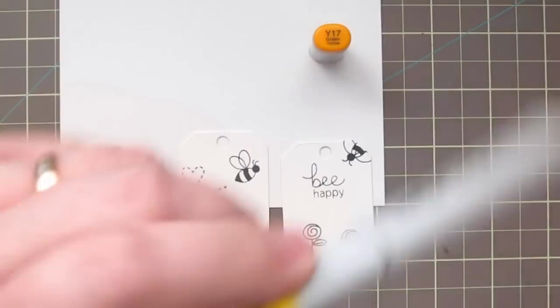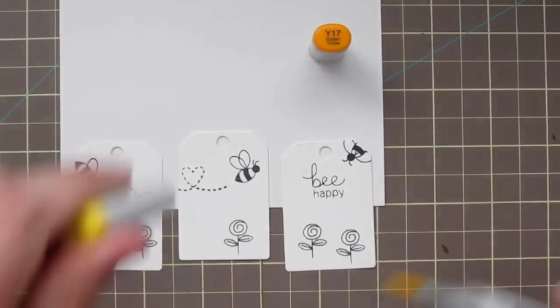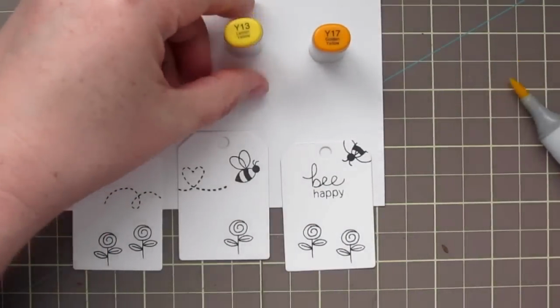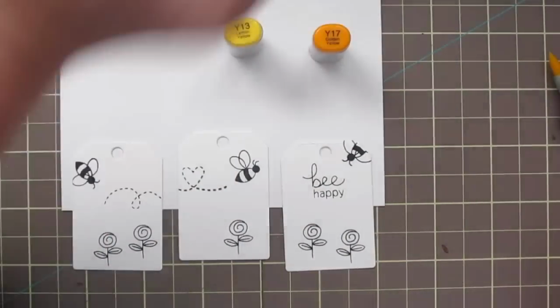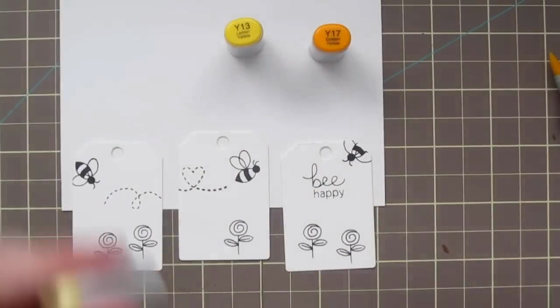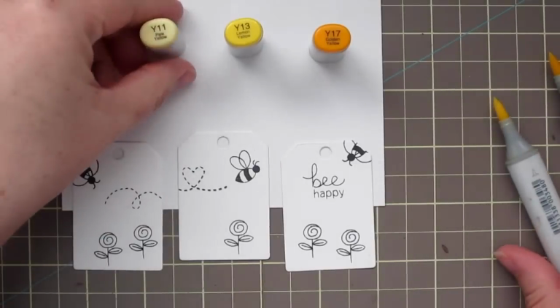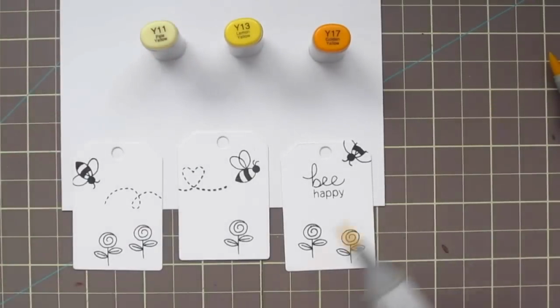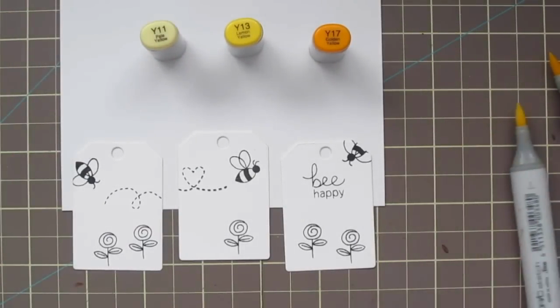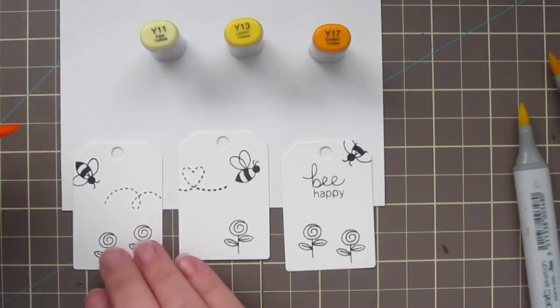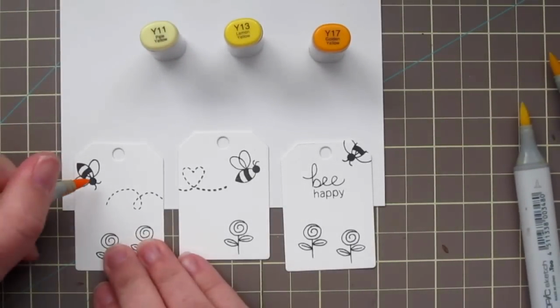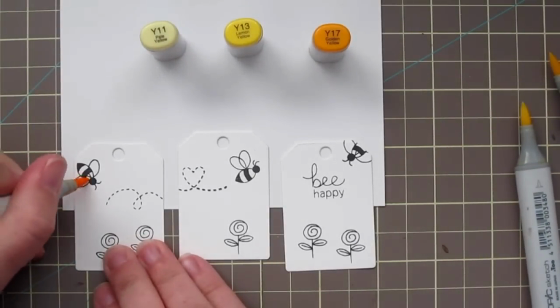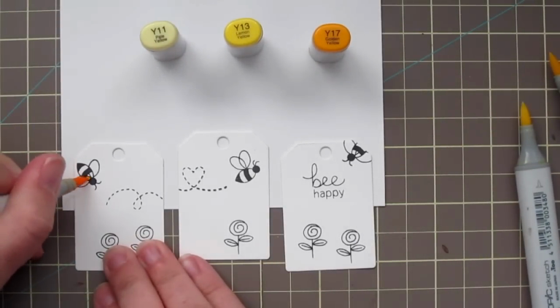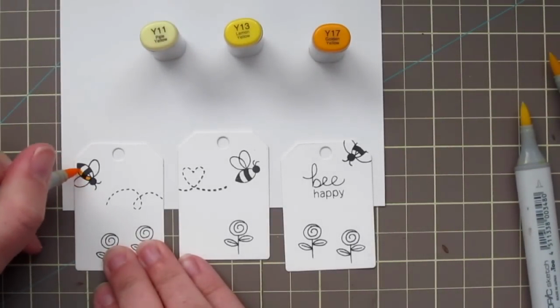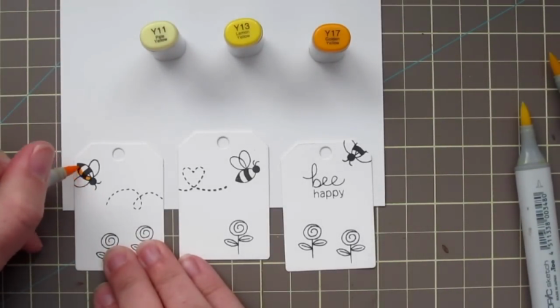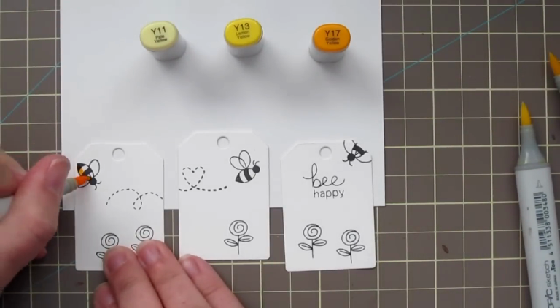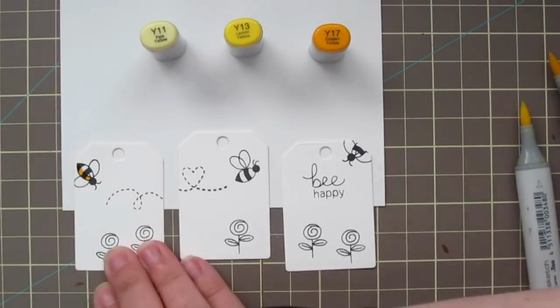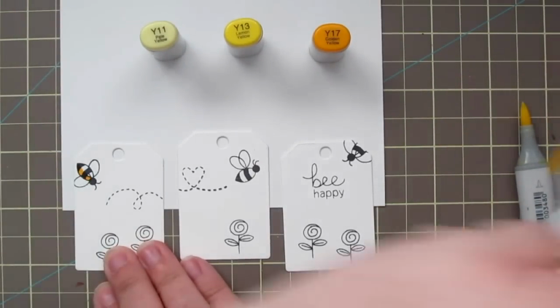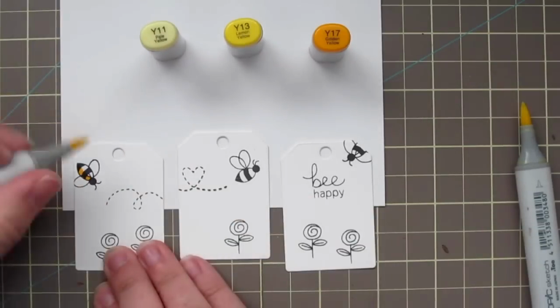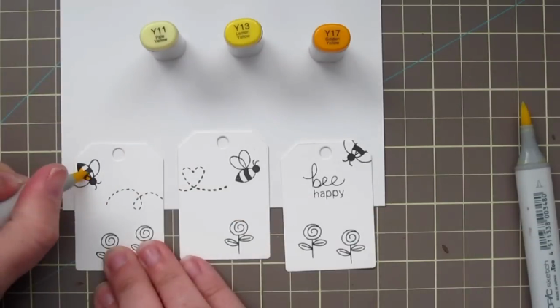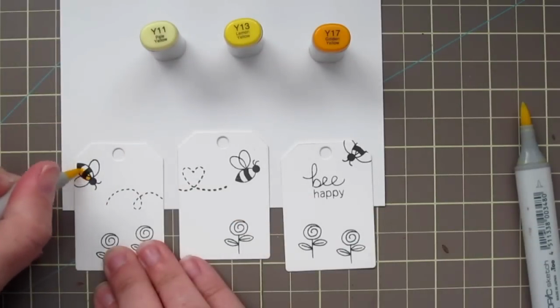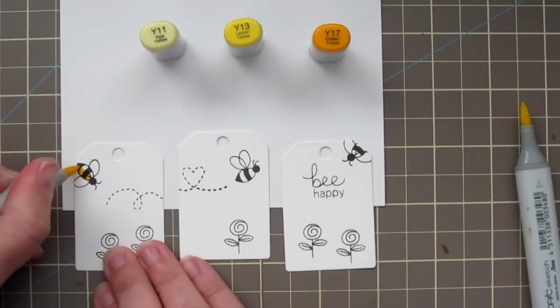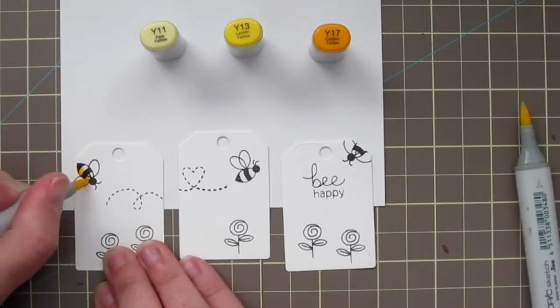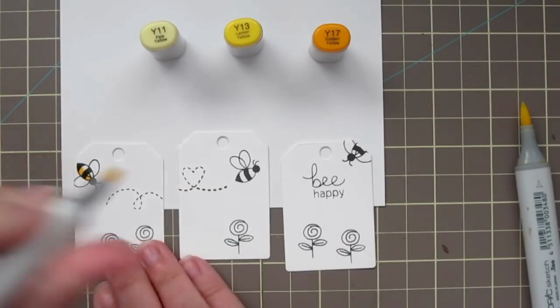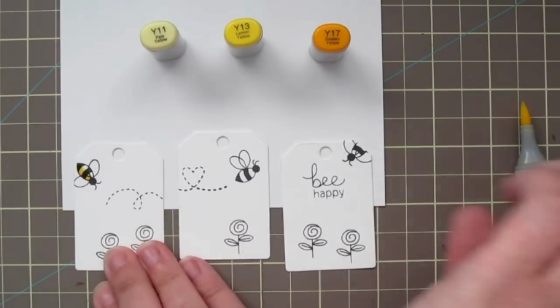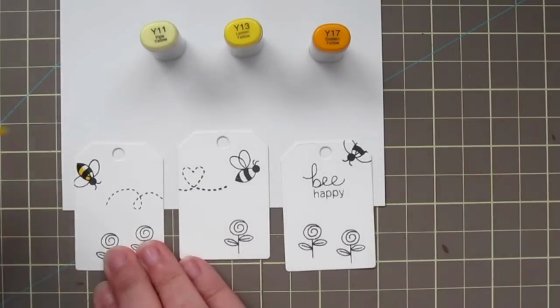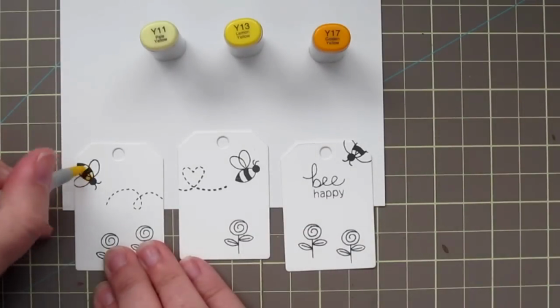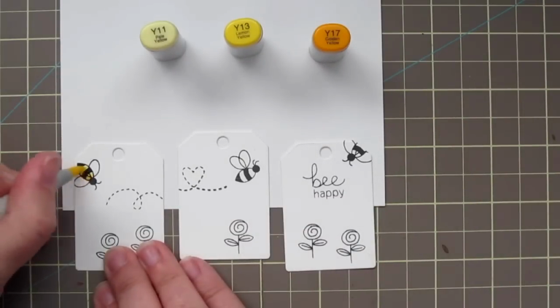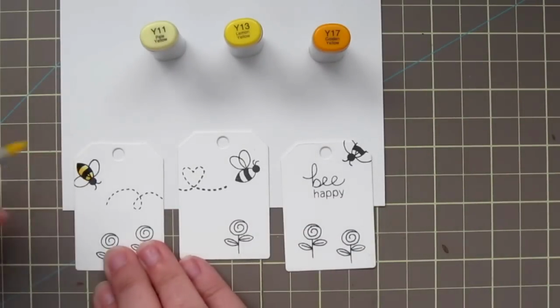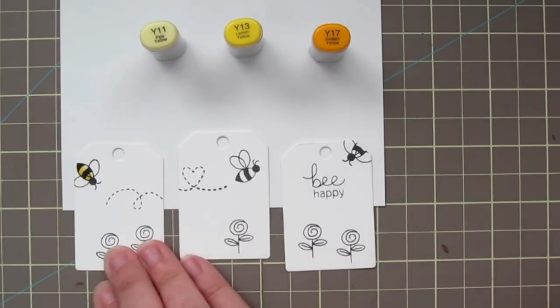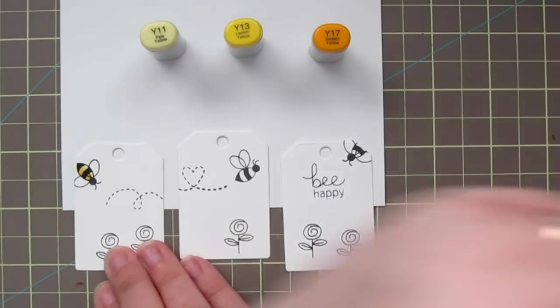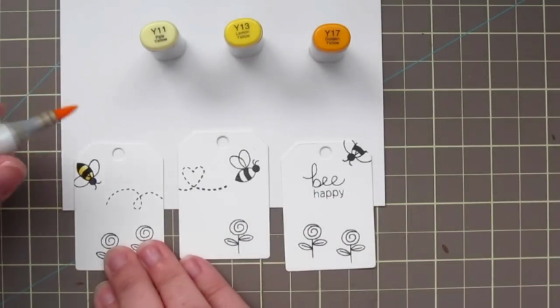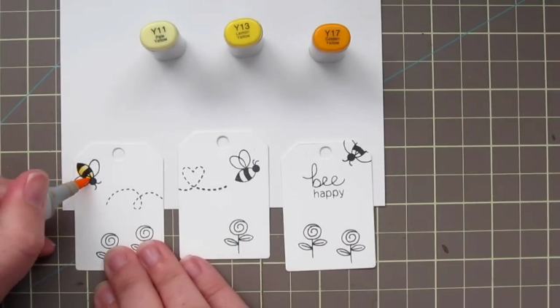So I've stamped out my images on these tags. I die cut the tags first and then I just lined them up and stamped out my little scene here. And I'm going to start with coloring in my bees. For them I'm using Y17, Y13, and Y11.